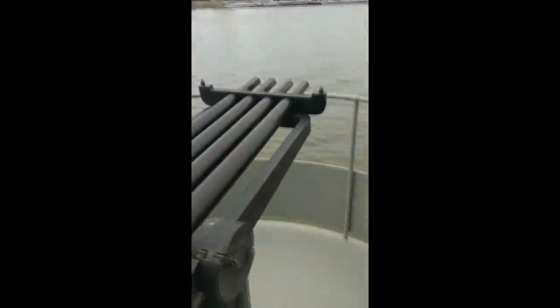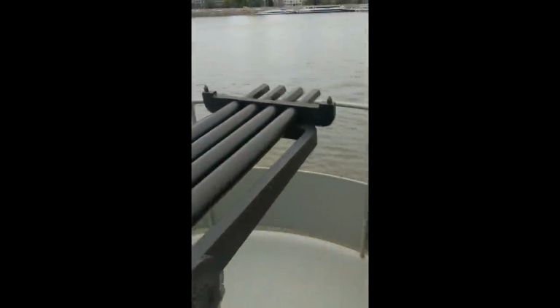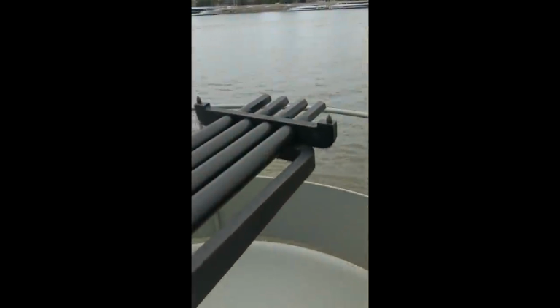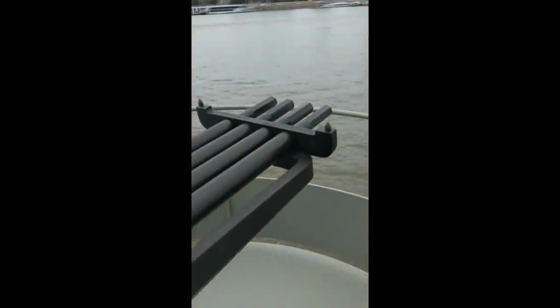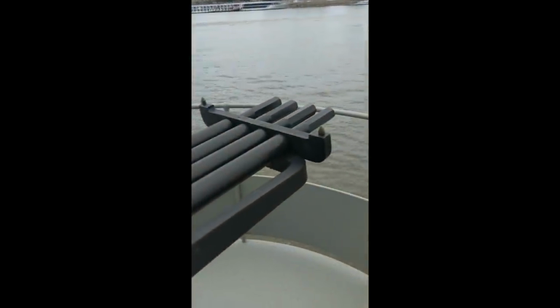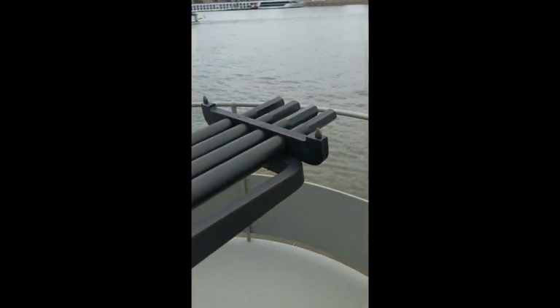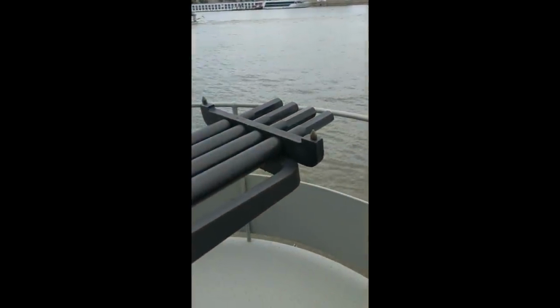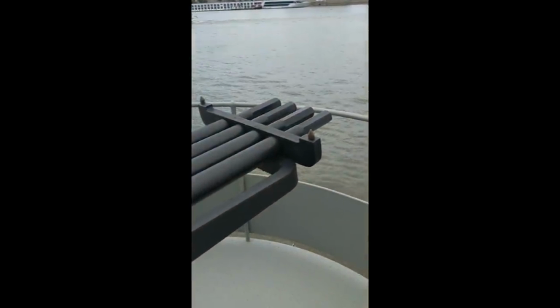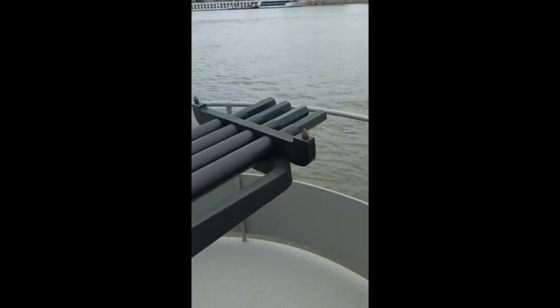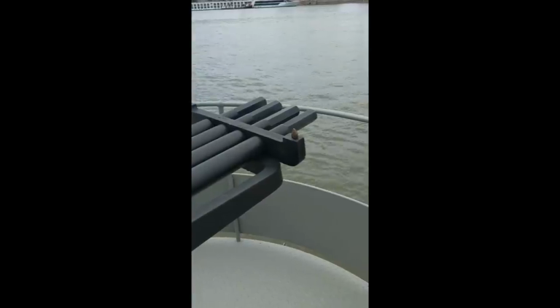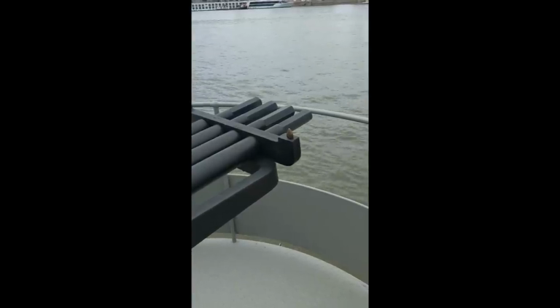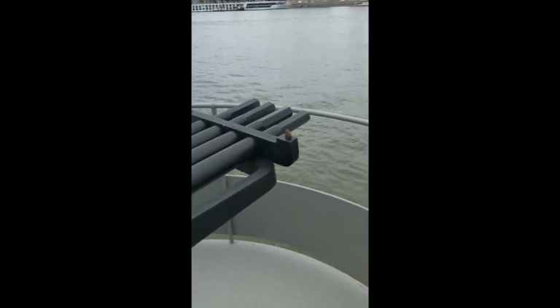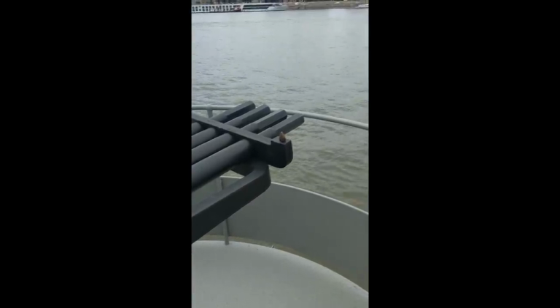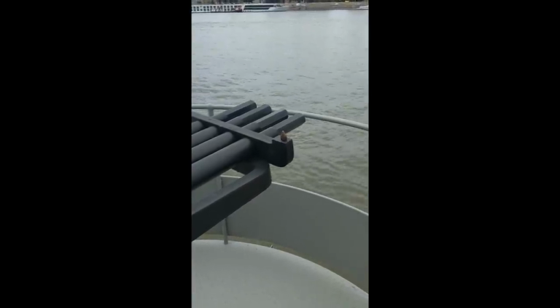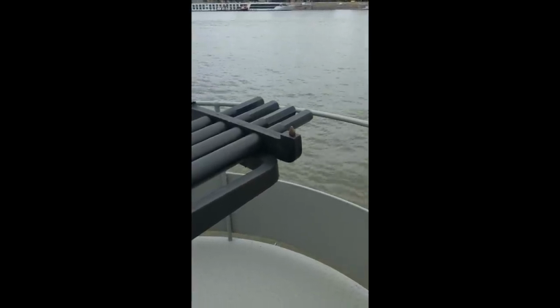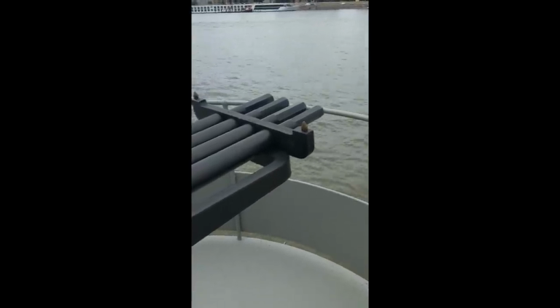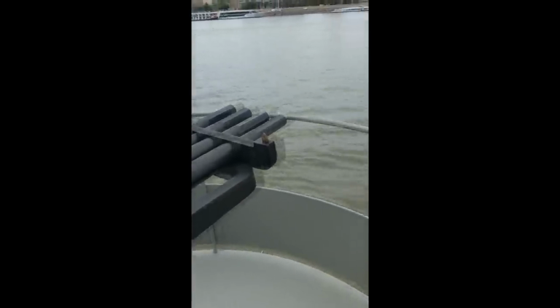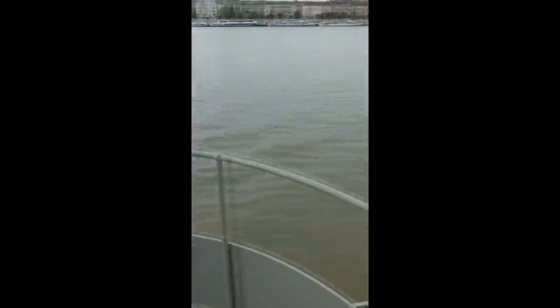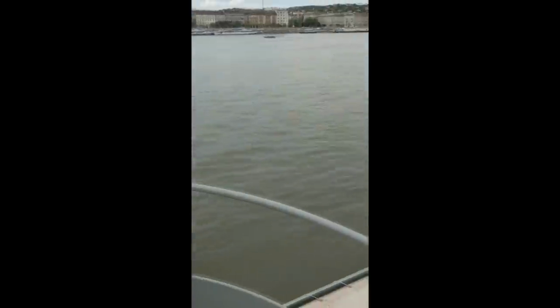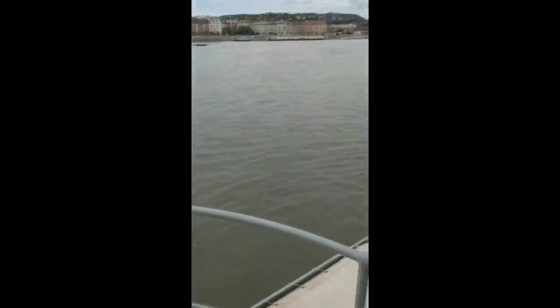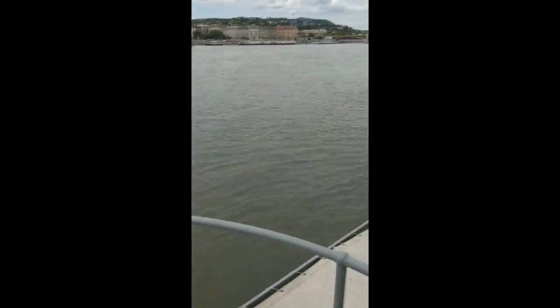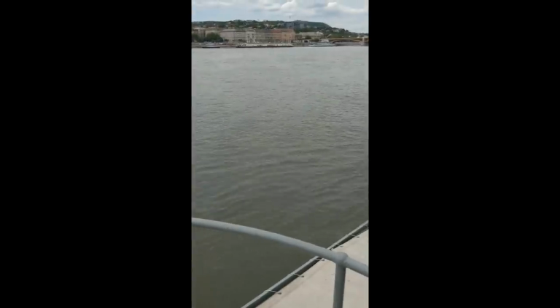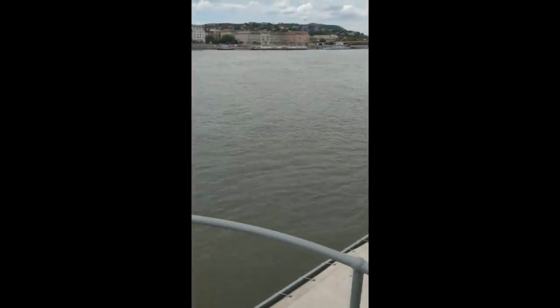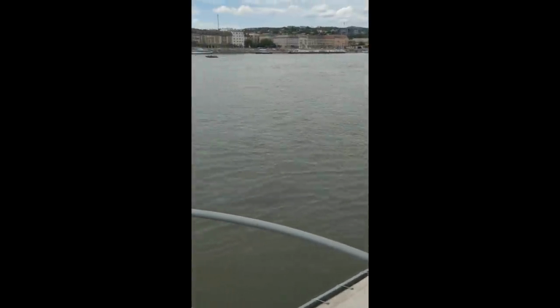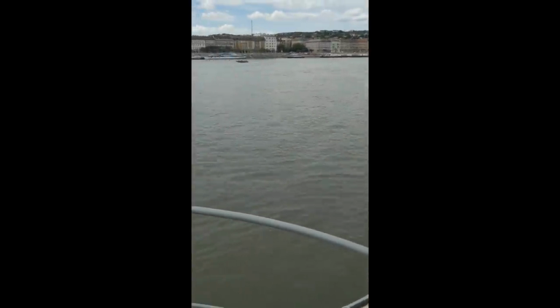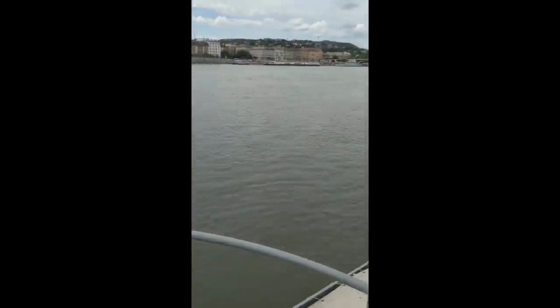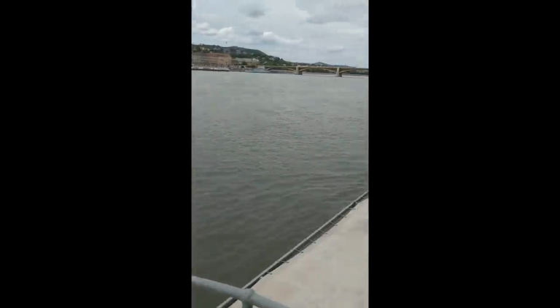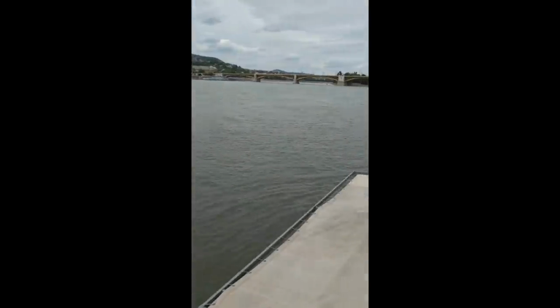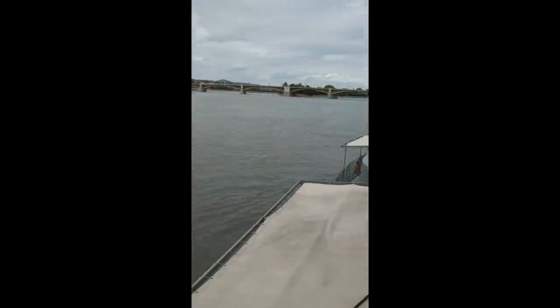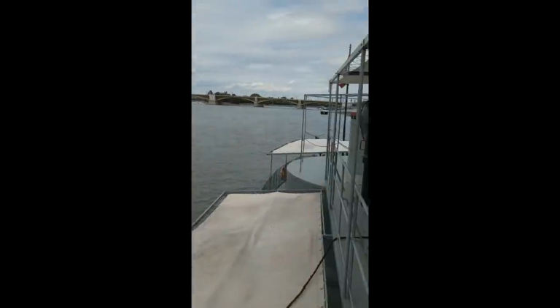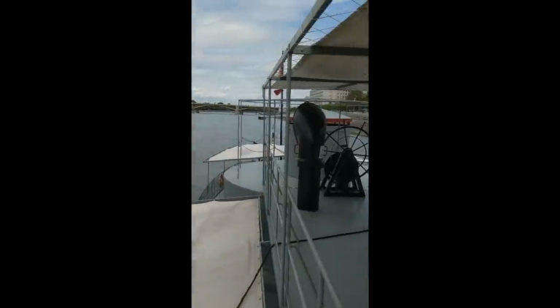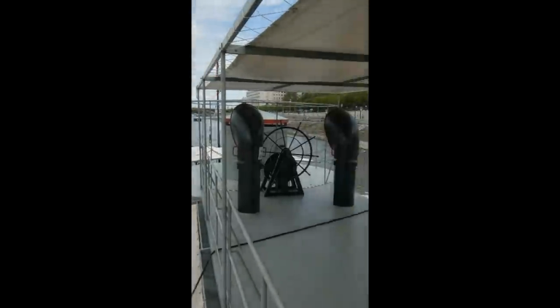Semi-automatic firing of four barrels. Quite a nice little weapon per the time — good against small river craft and troops that might be shooting at you, and they very much would be.